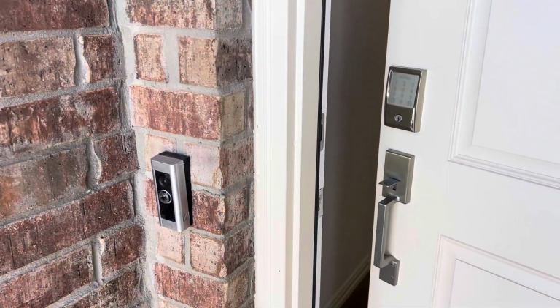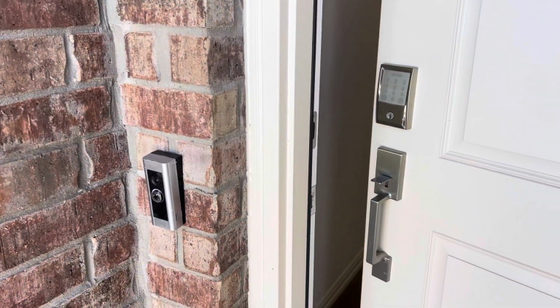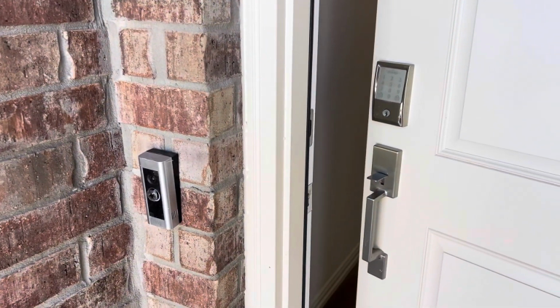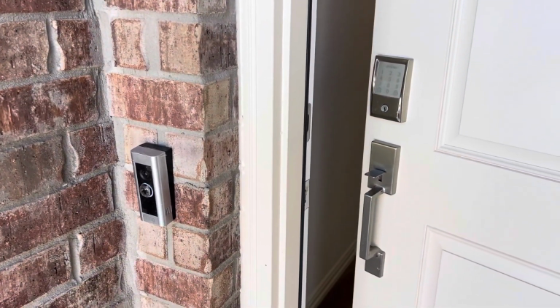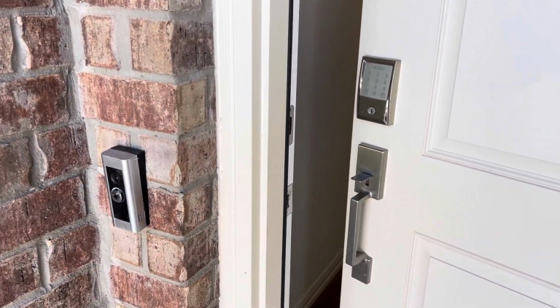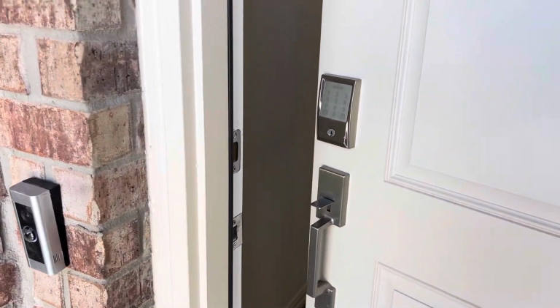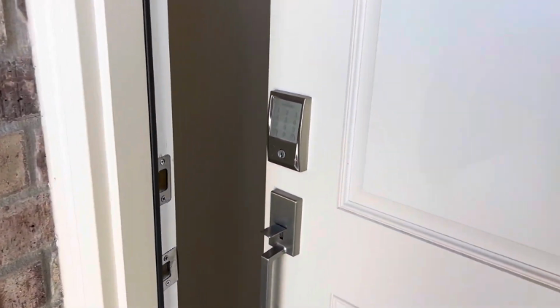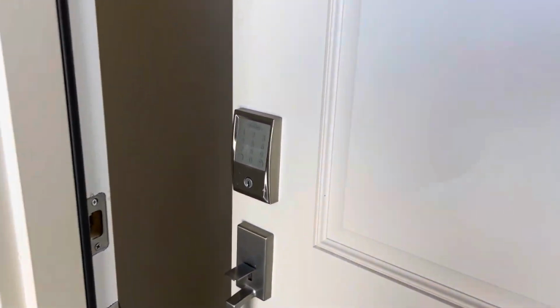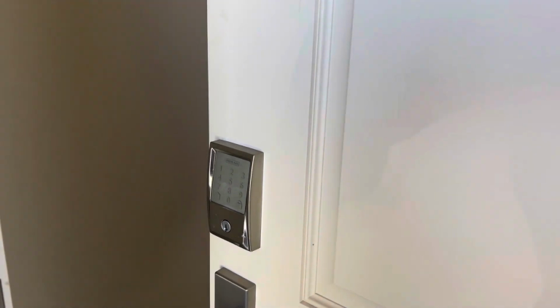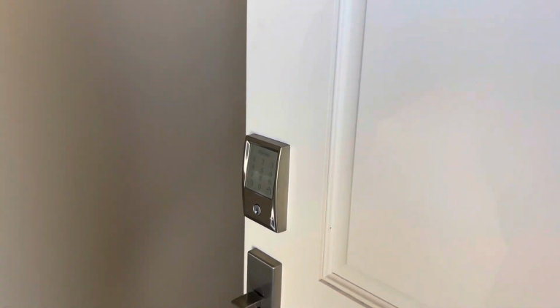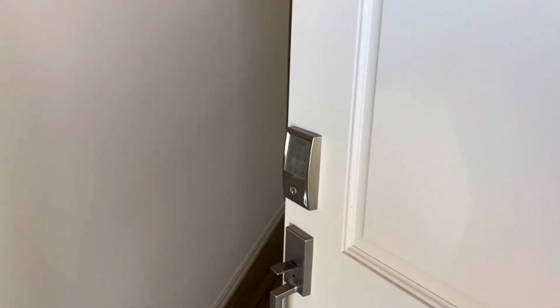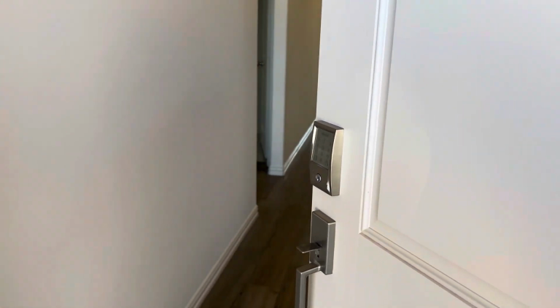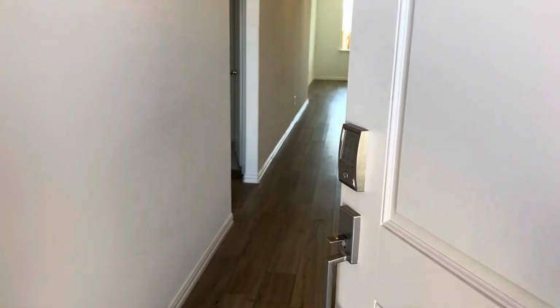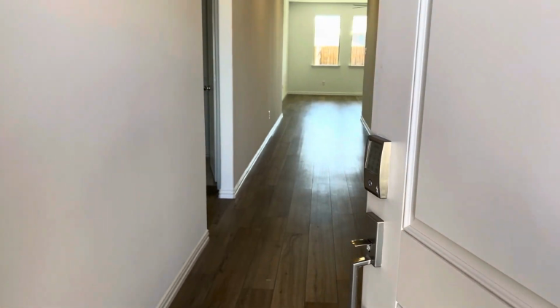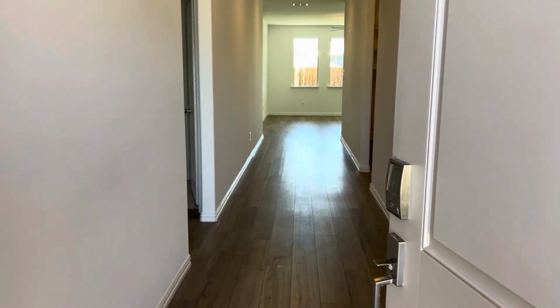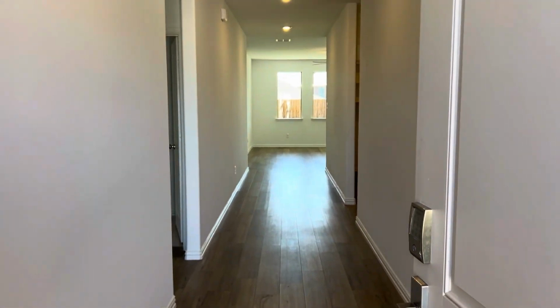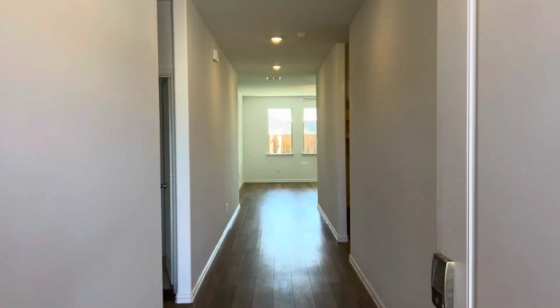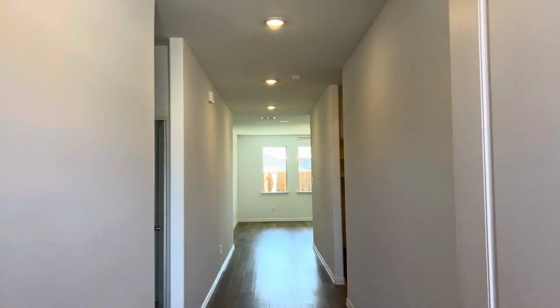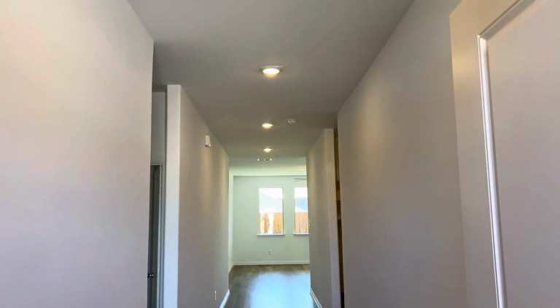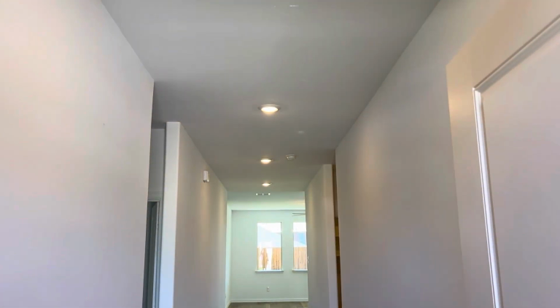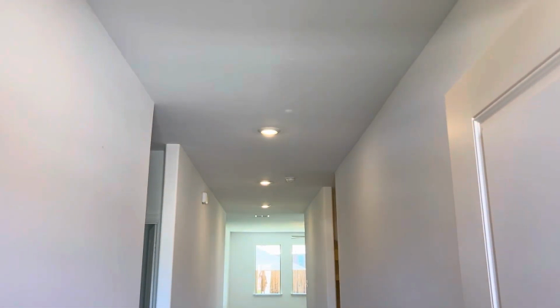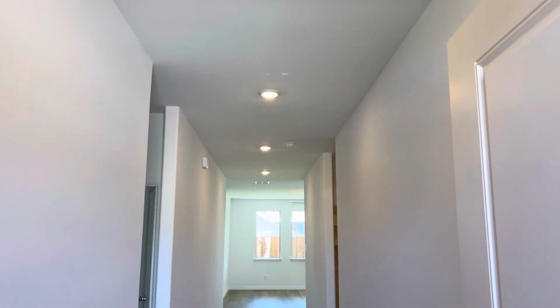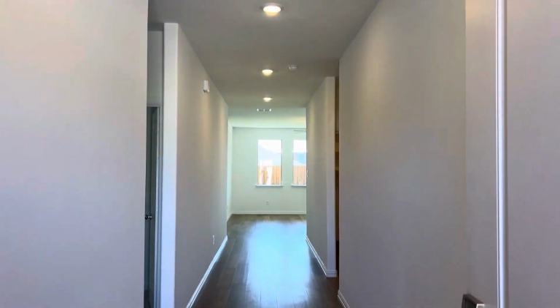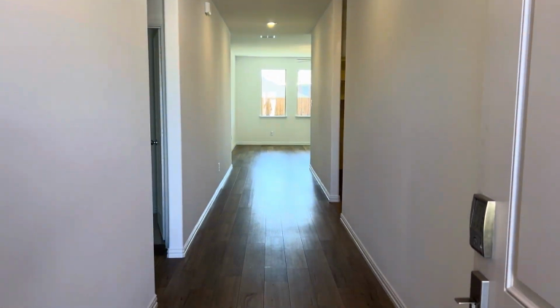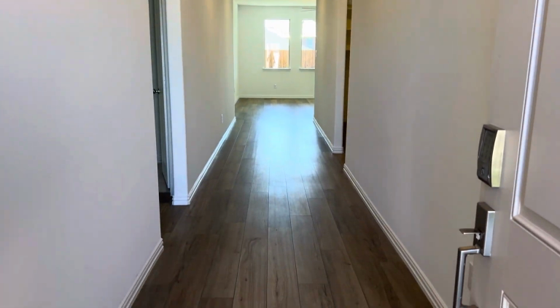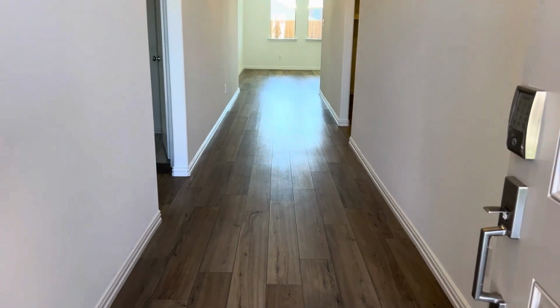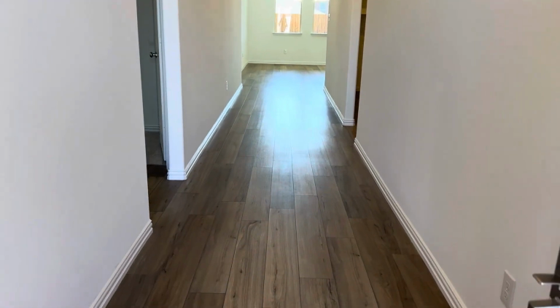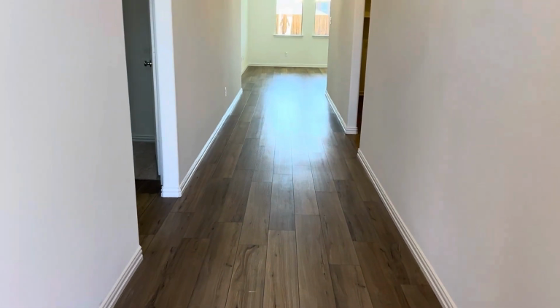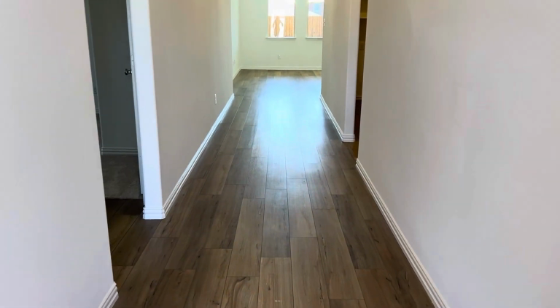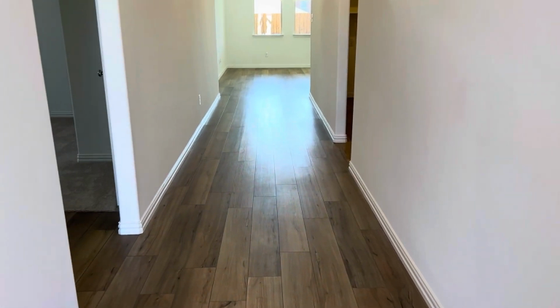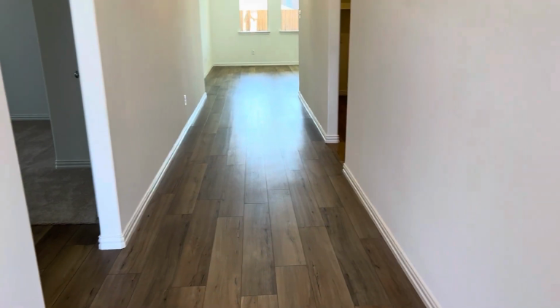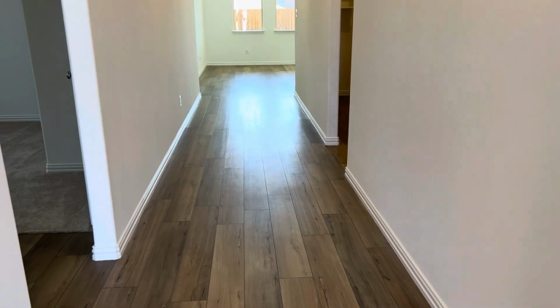This home has a Ring doorbell, keyless entry, and a garage door opener, so it comes with the home automation package. And this is our entrance. The flooring is vinyl plank.